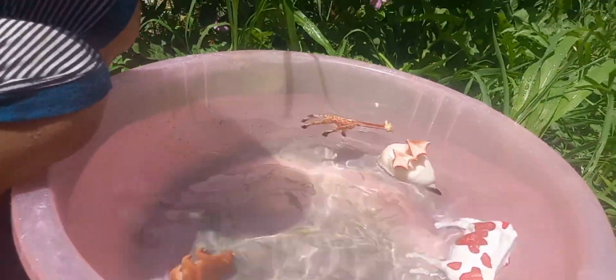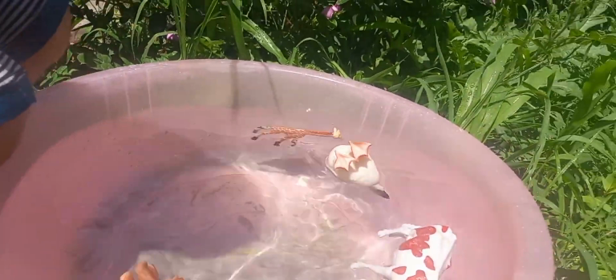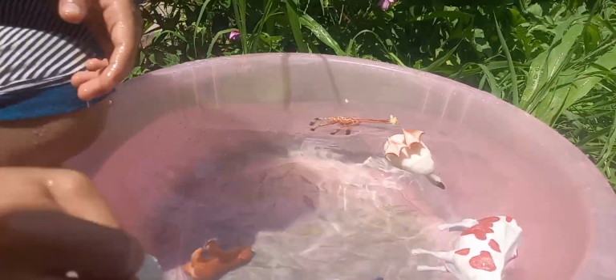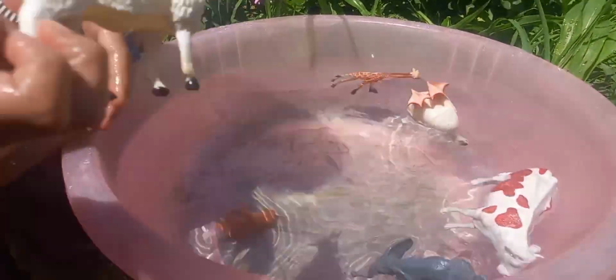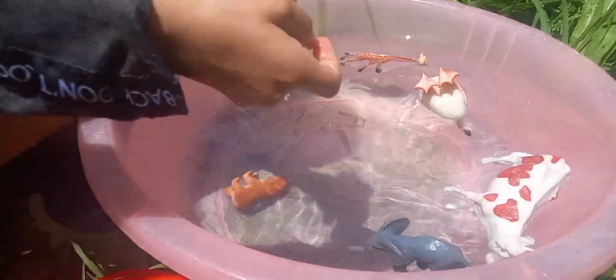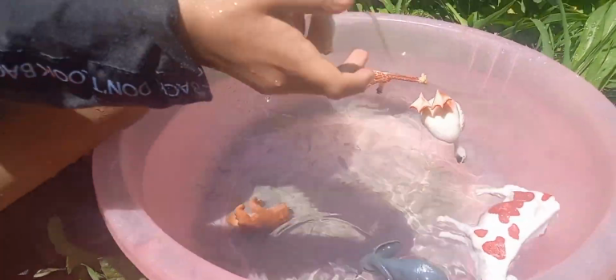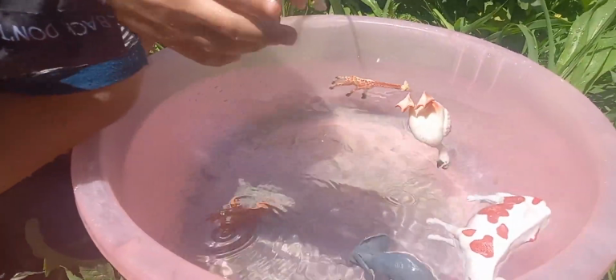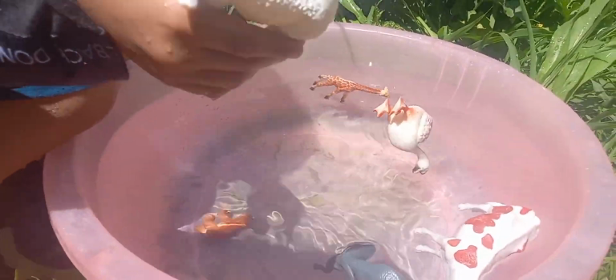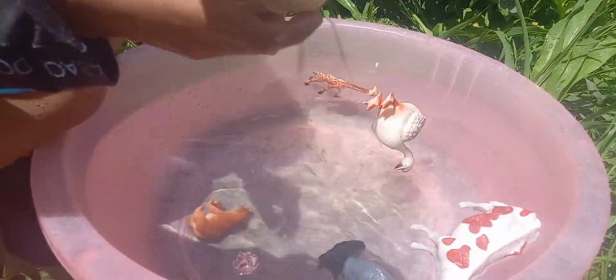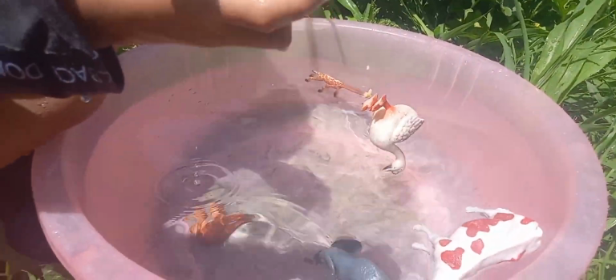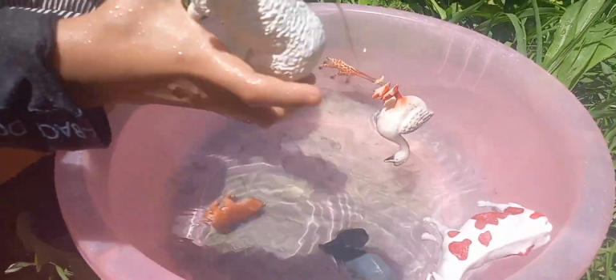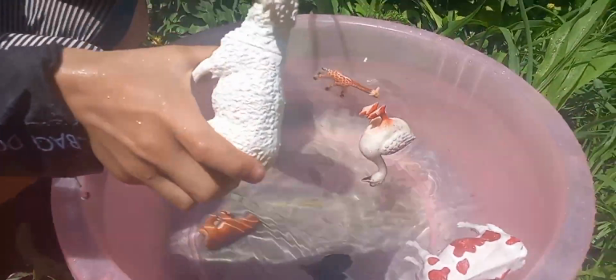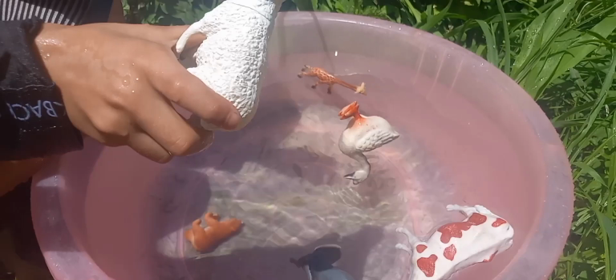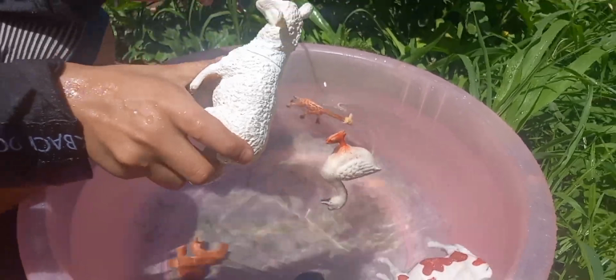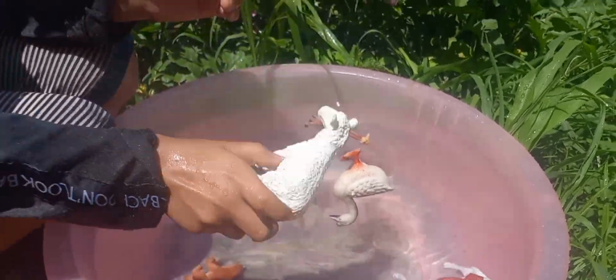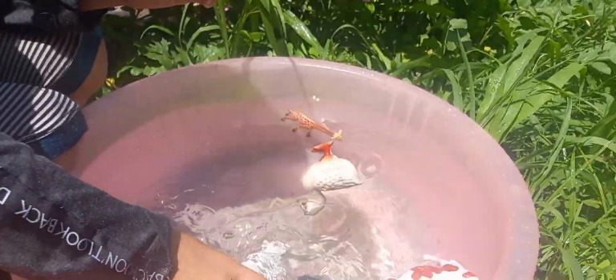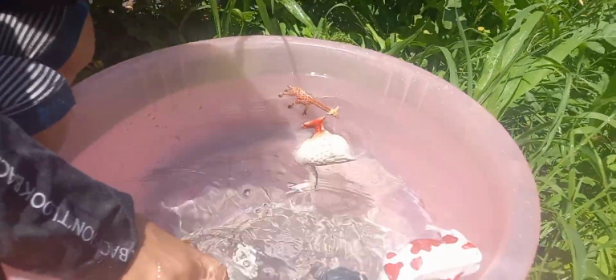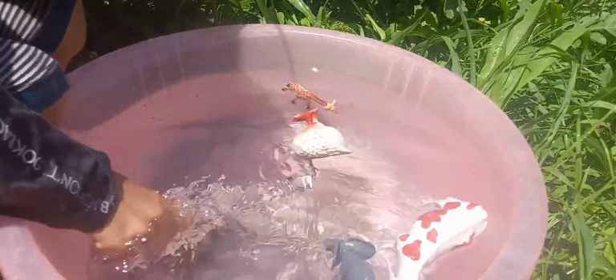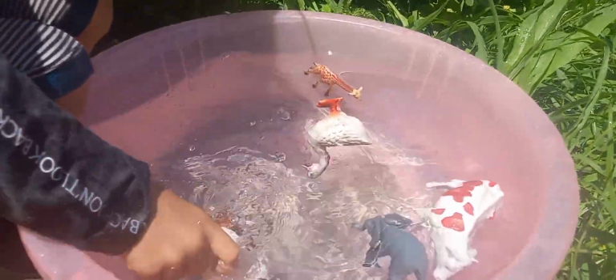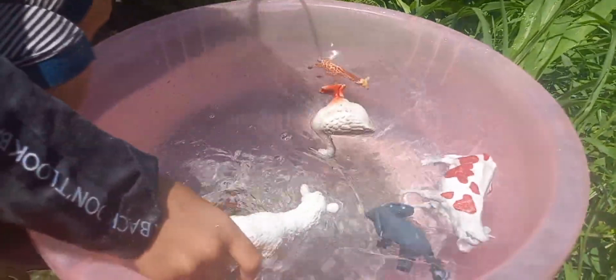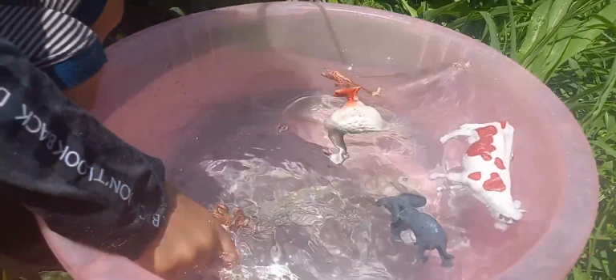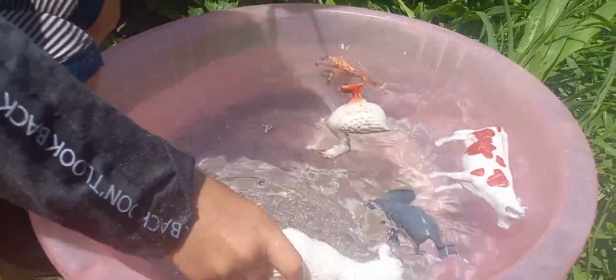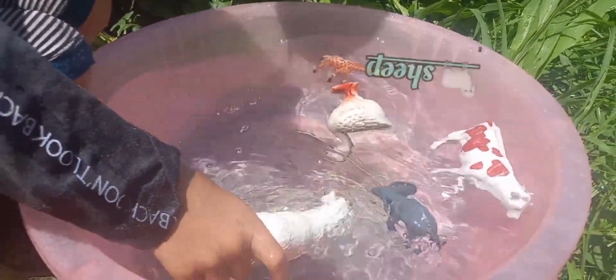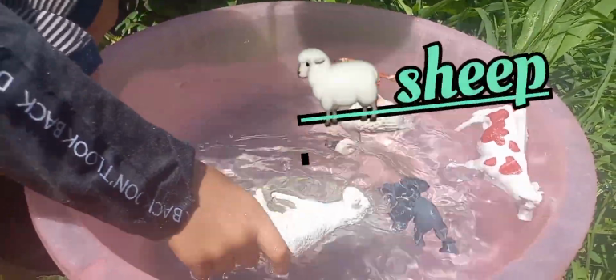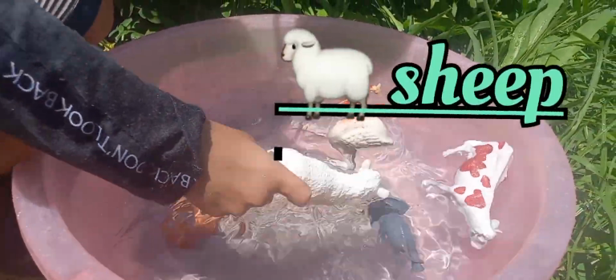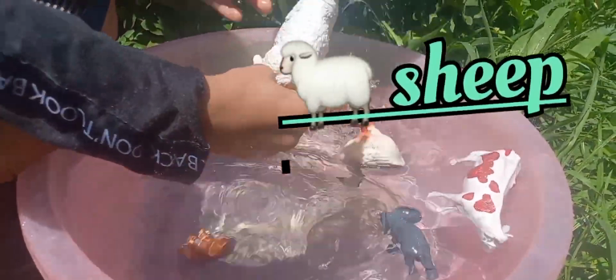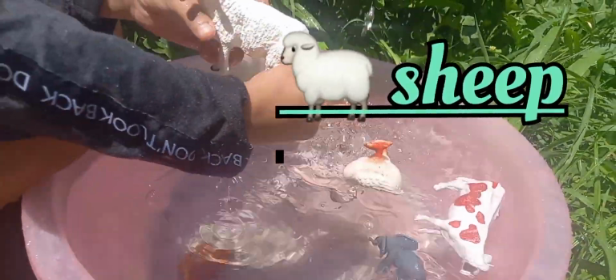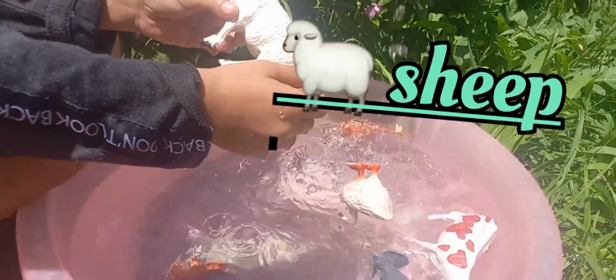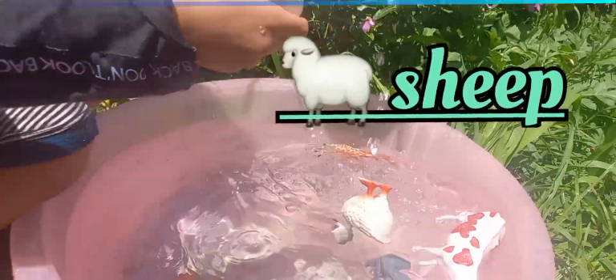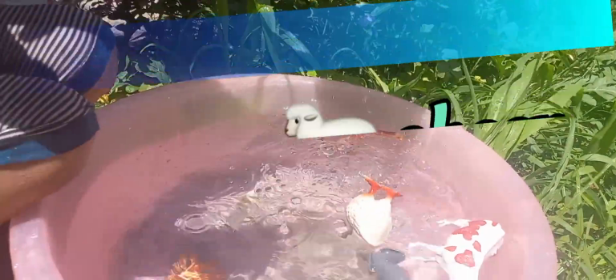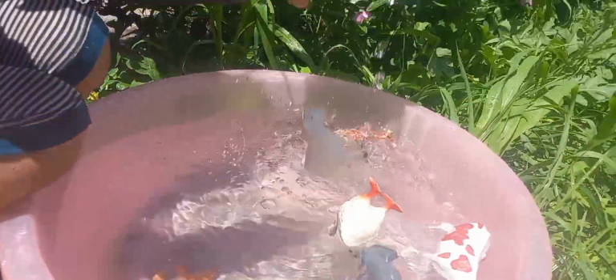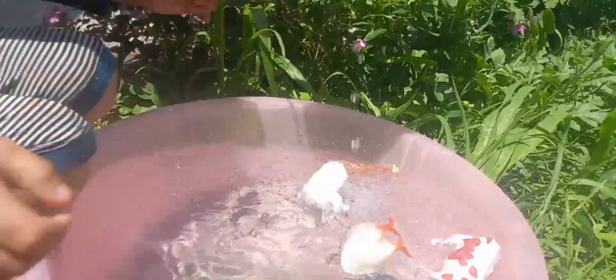This is a sheep. This is a swing of sheep. This is on water. This is a sheep.